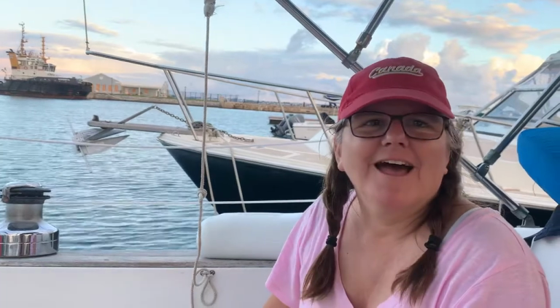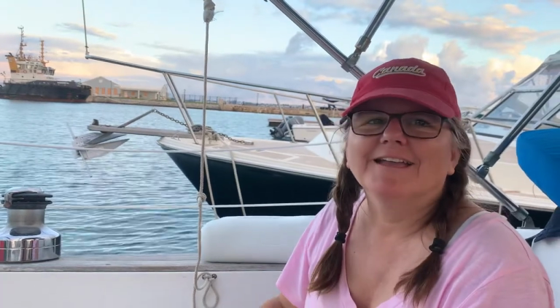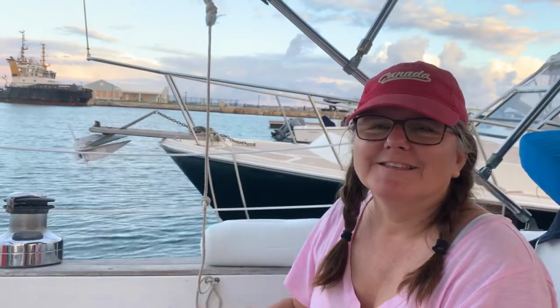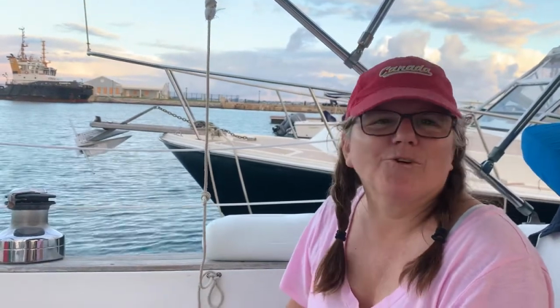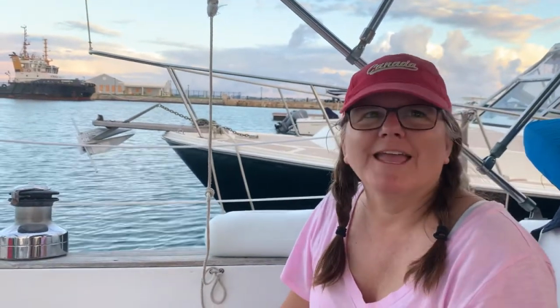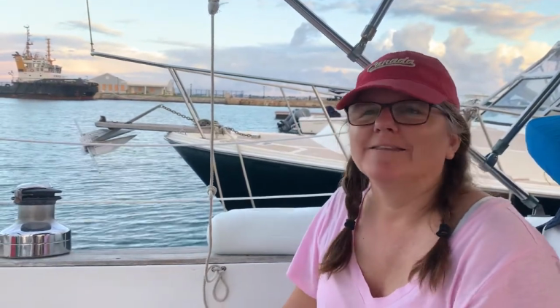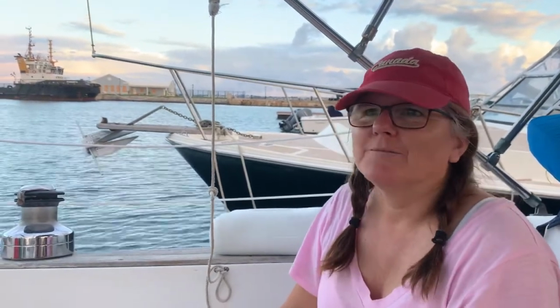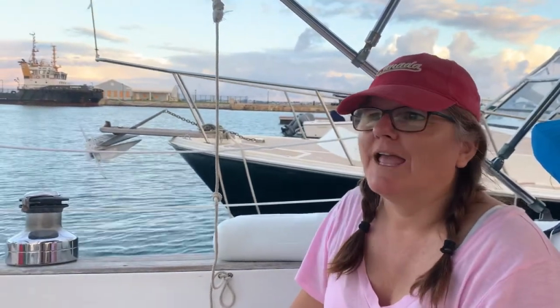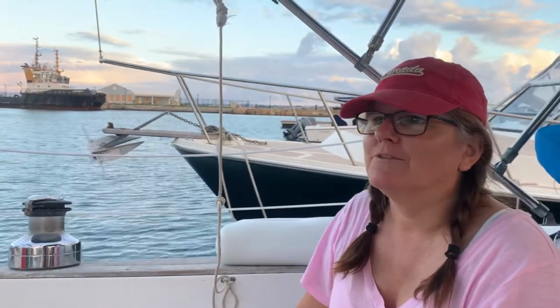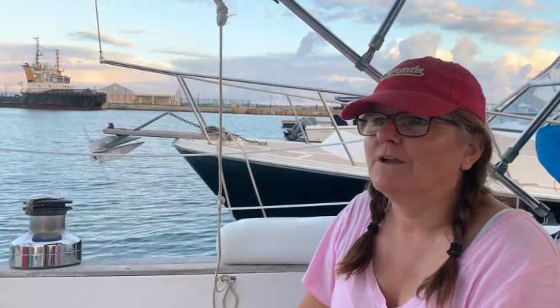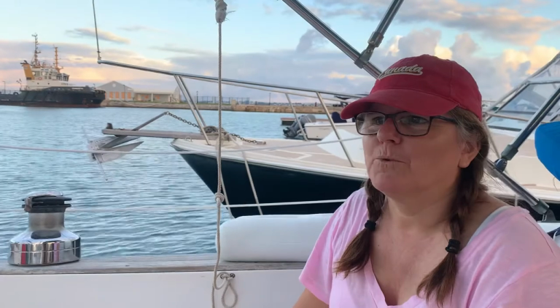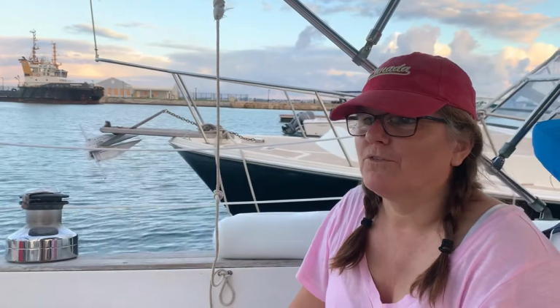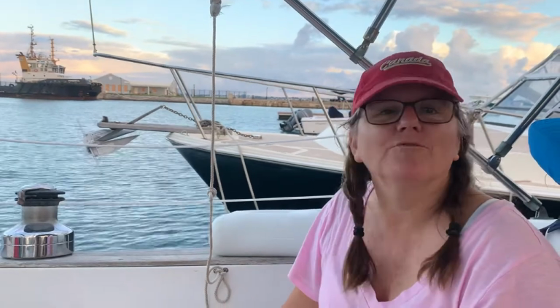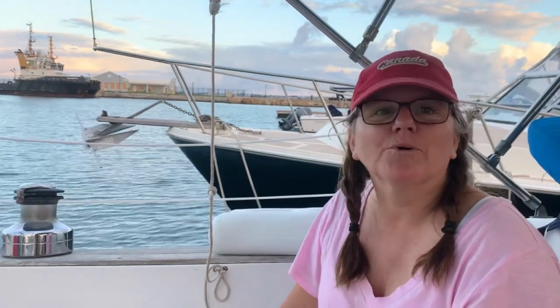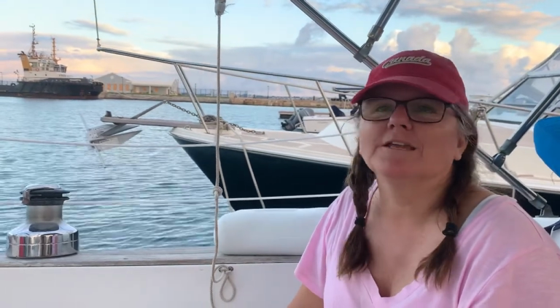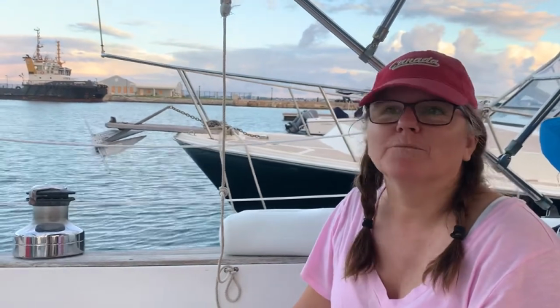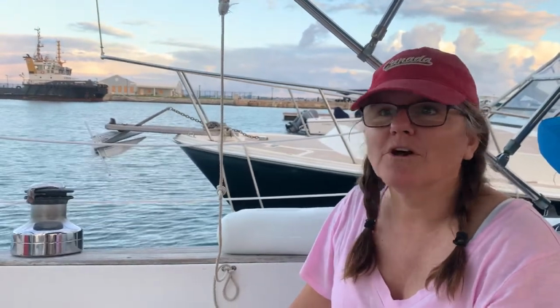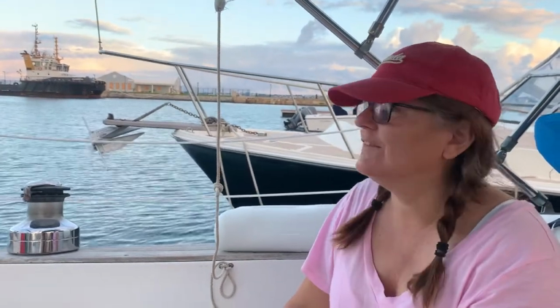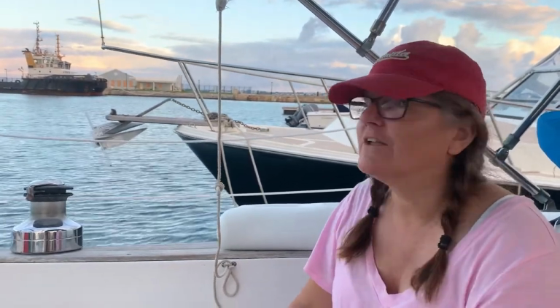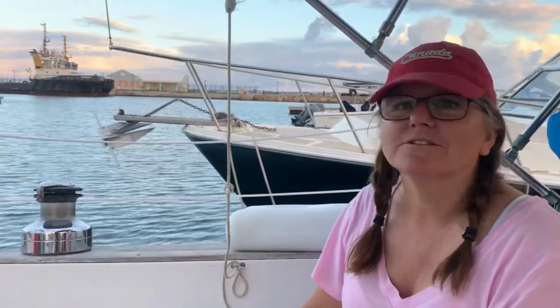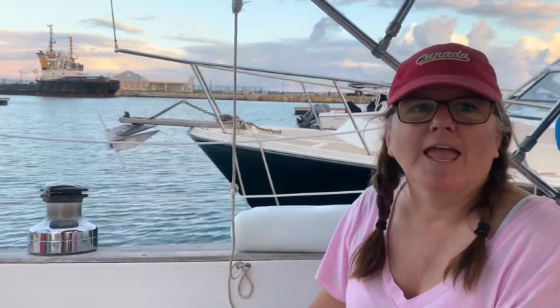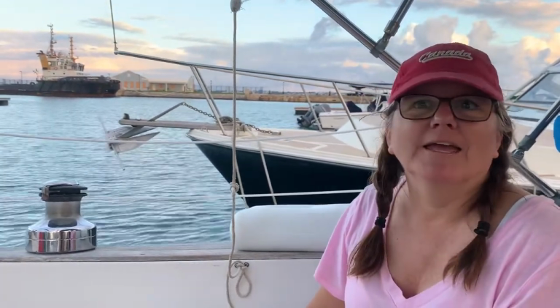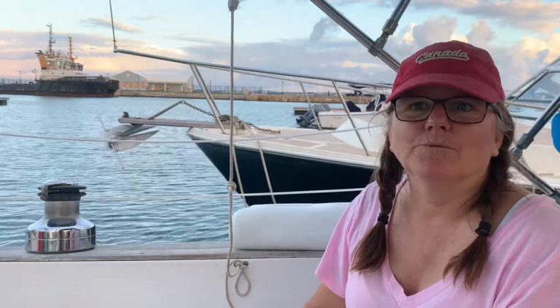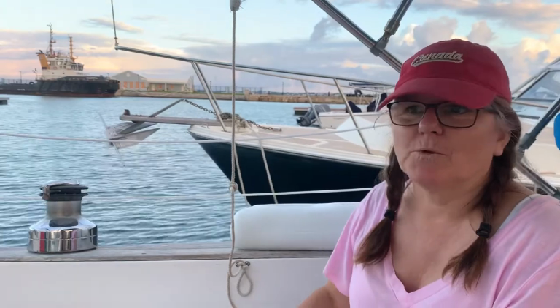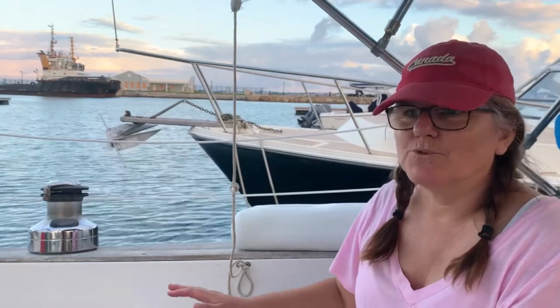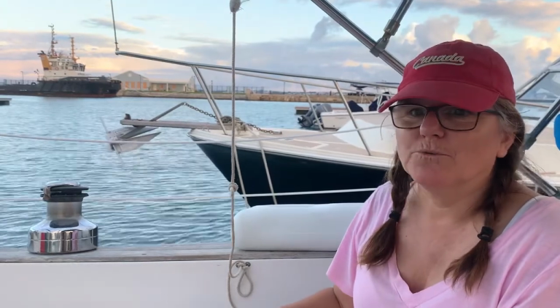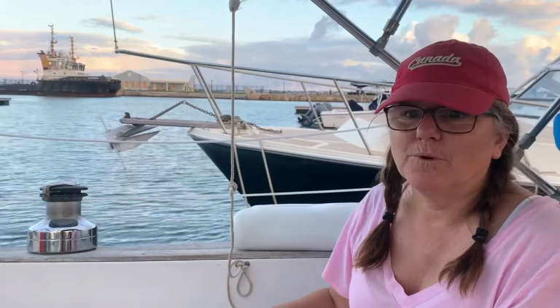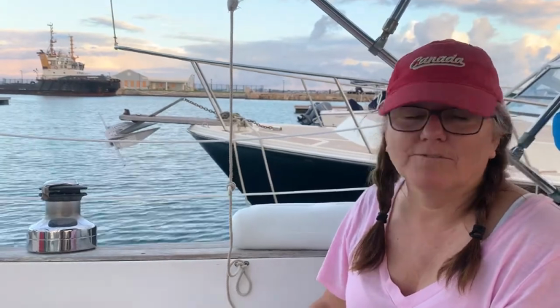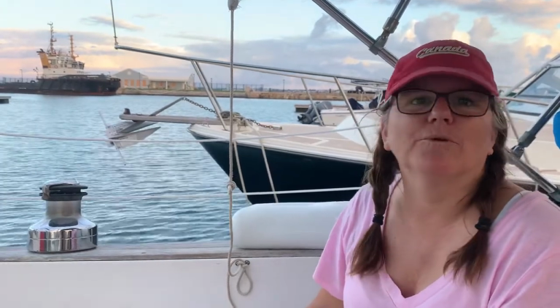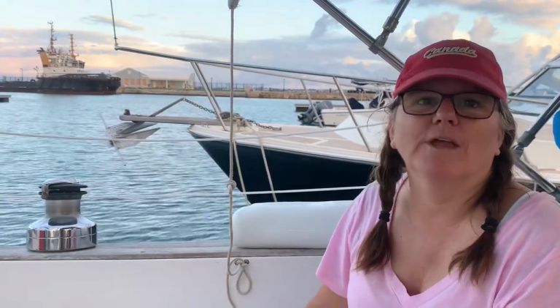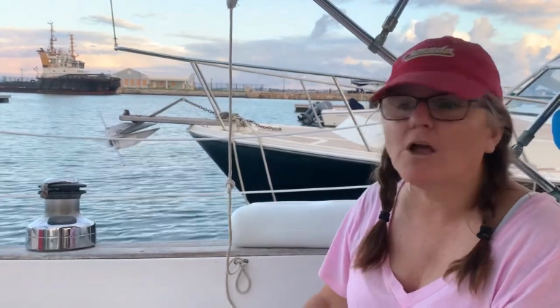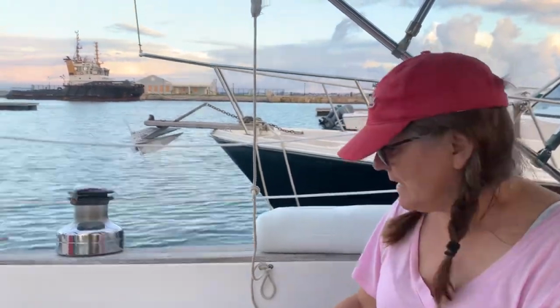Hi, this is Laura and Ken behind the camera. We are aboard our 38-foot Morgan here in Bermuda in the dockyards, and we just wanted to show you what we have come up with for a cockpit table.